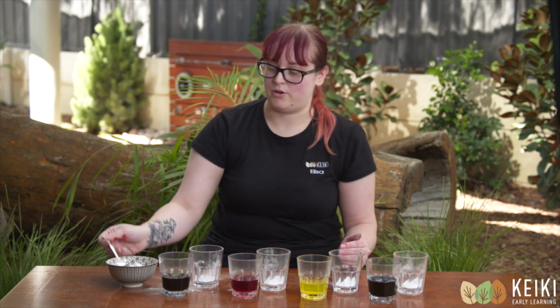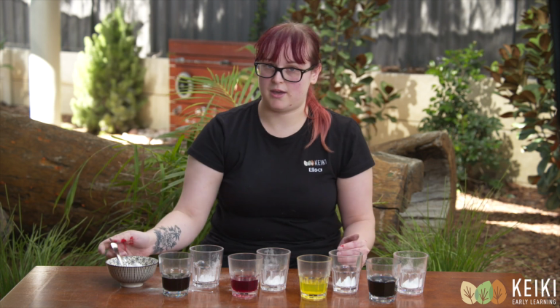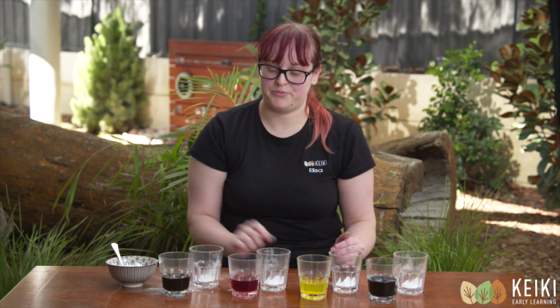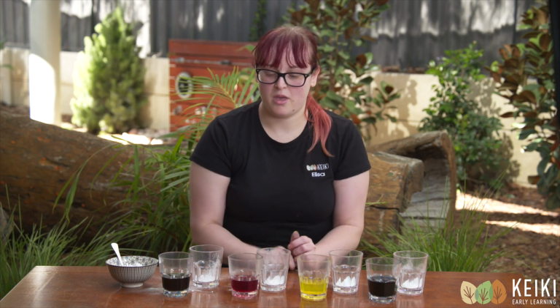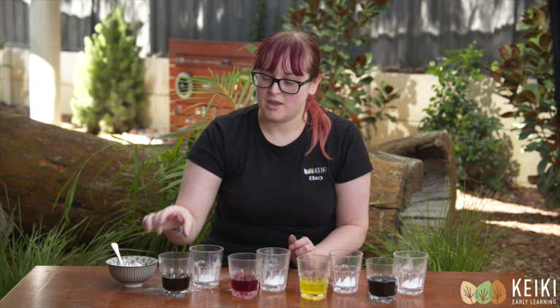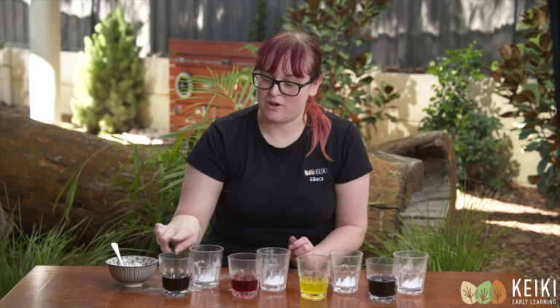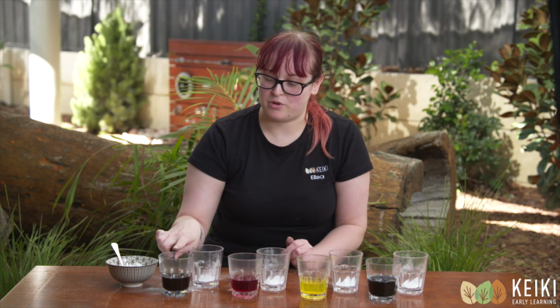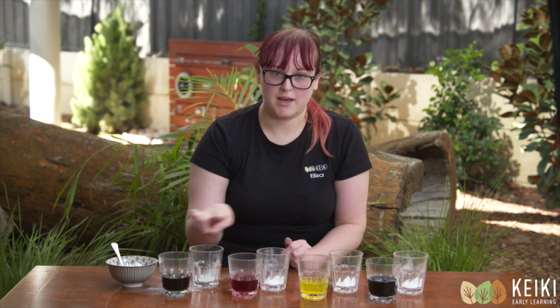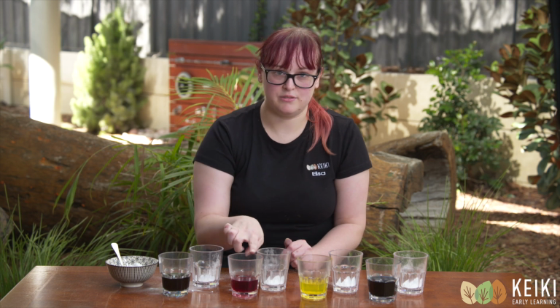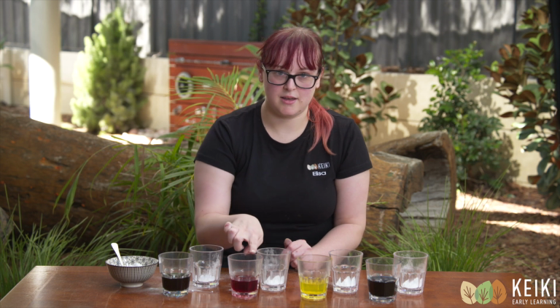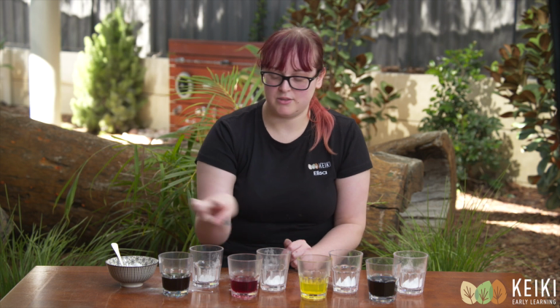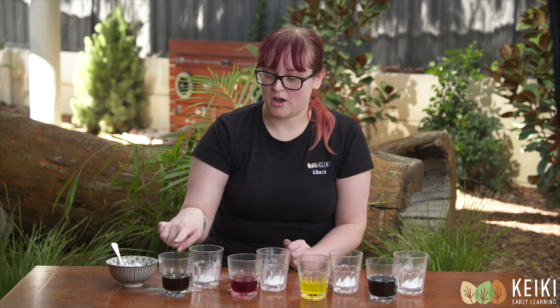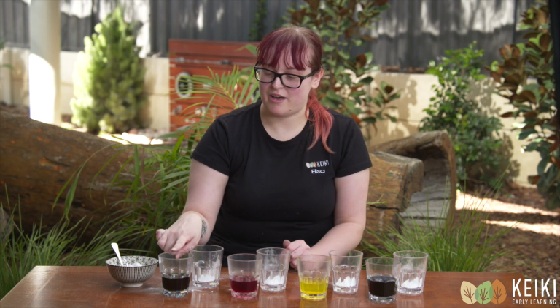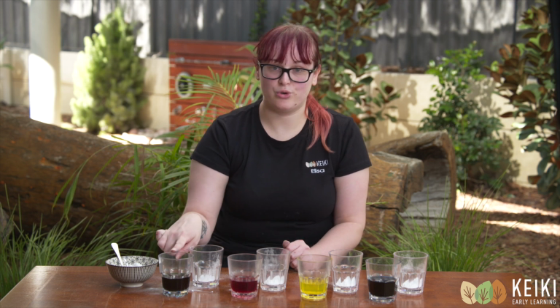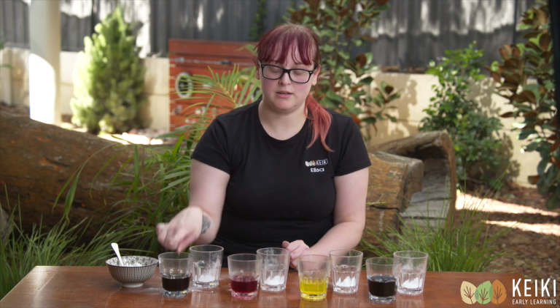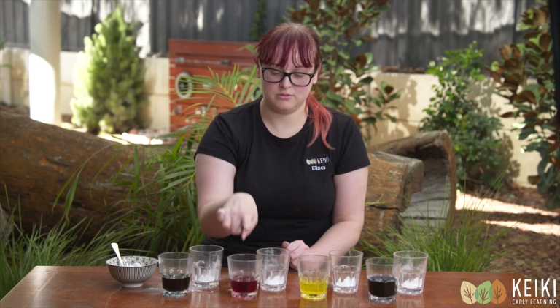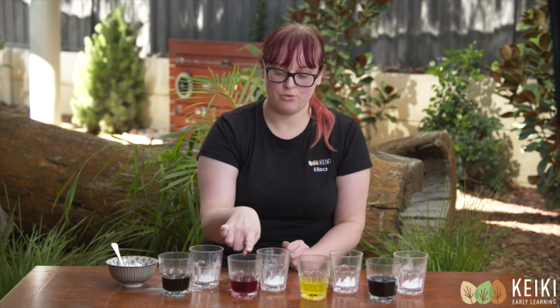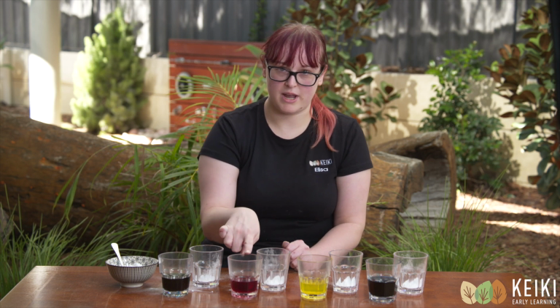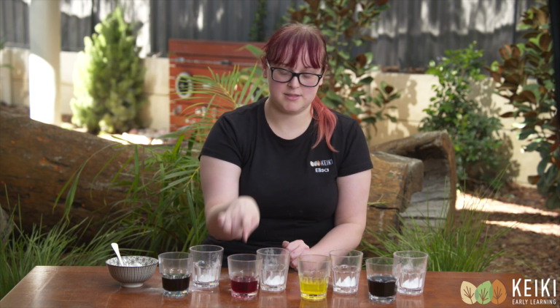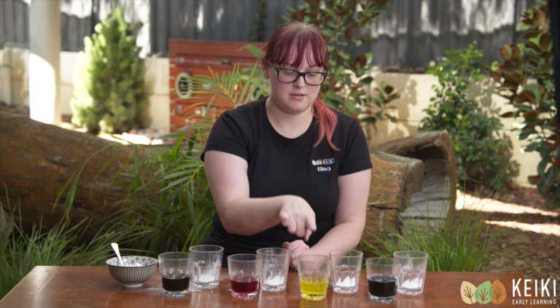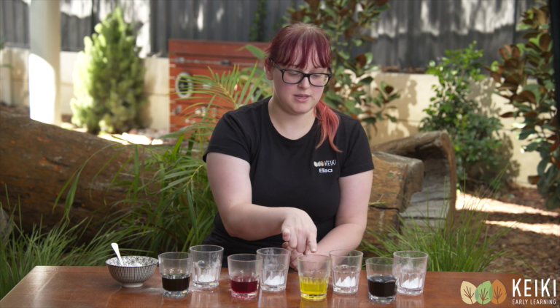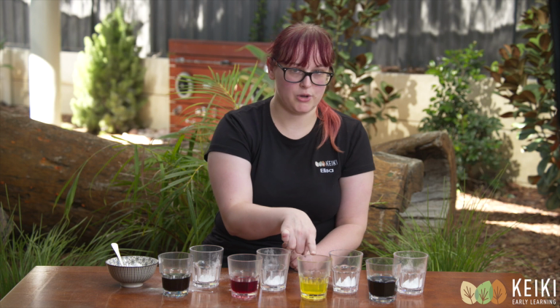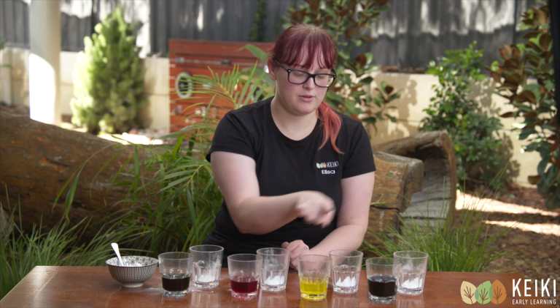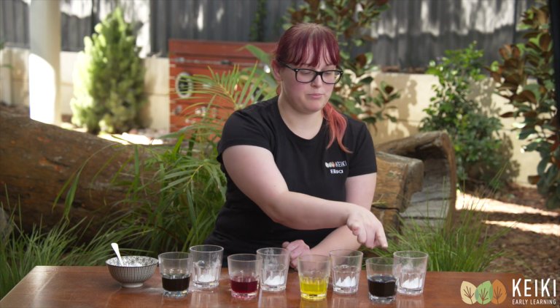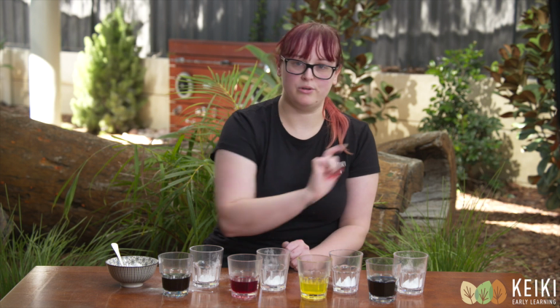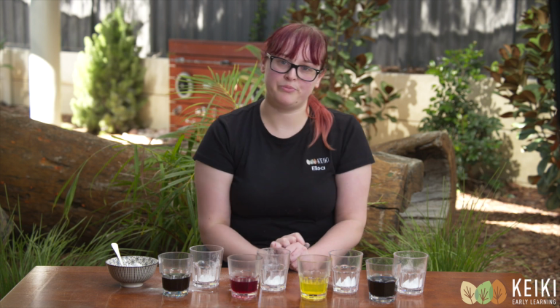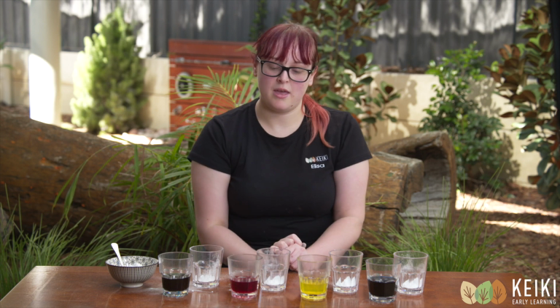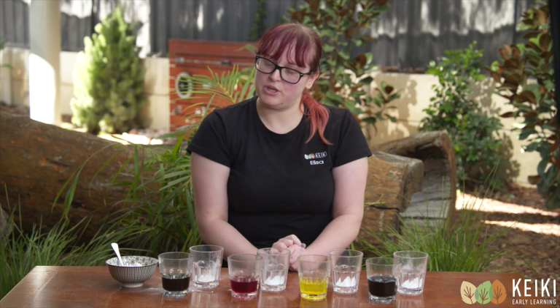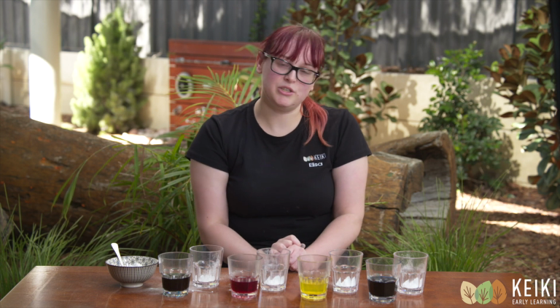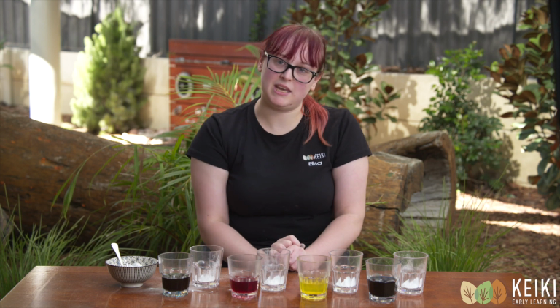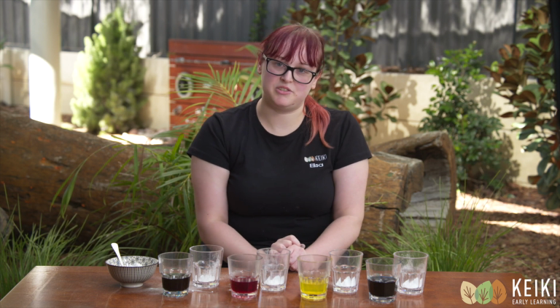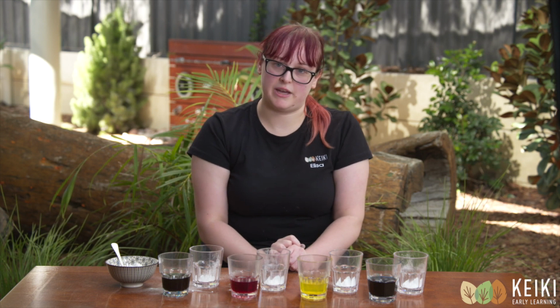Now I've got my coloured vinegar. I have green, red, yellow and blue. But you can use any colours you like.